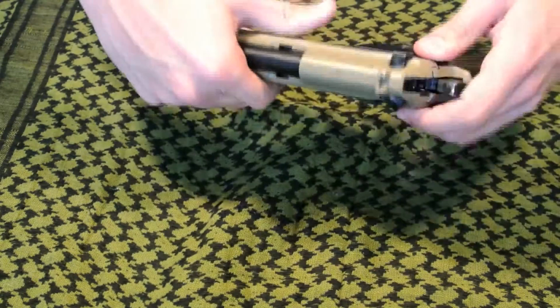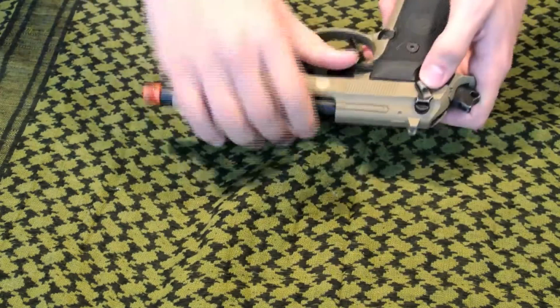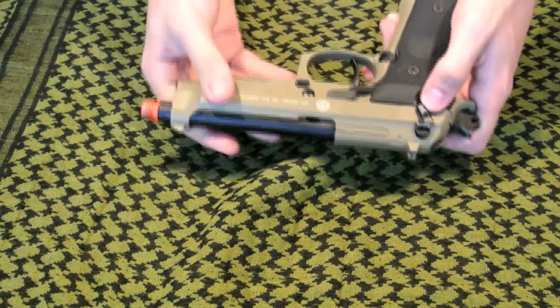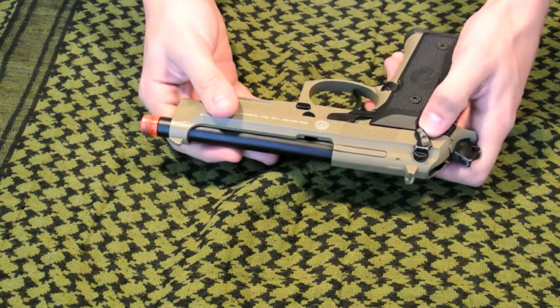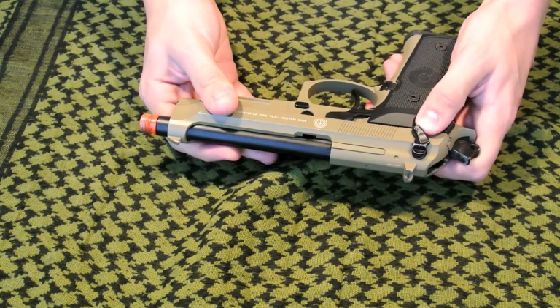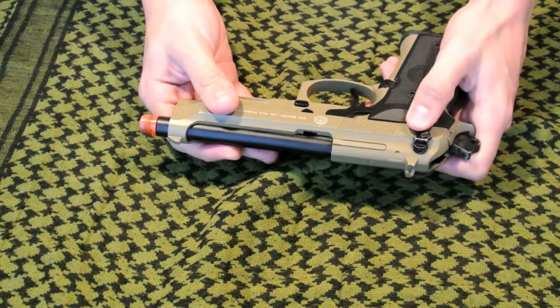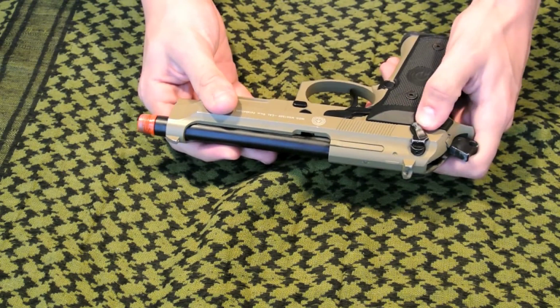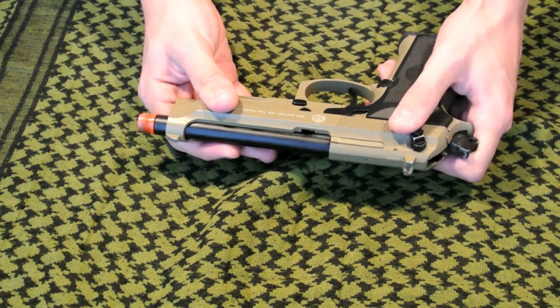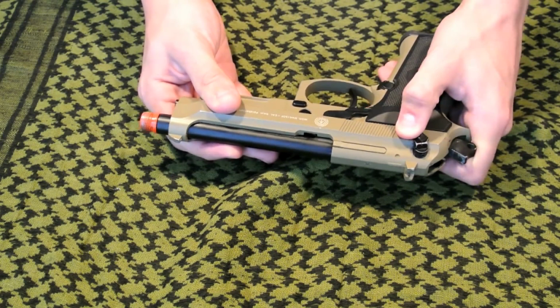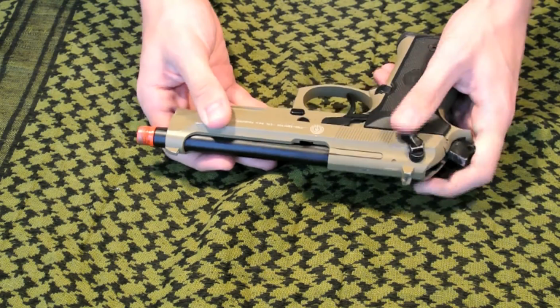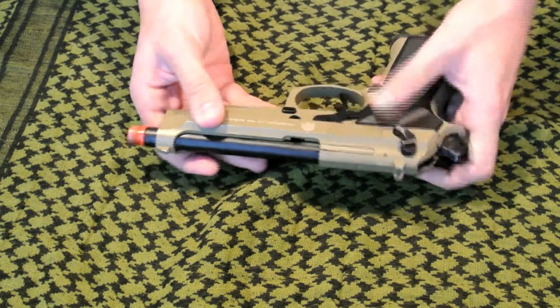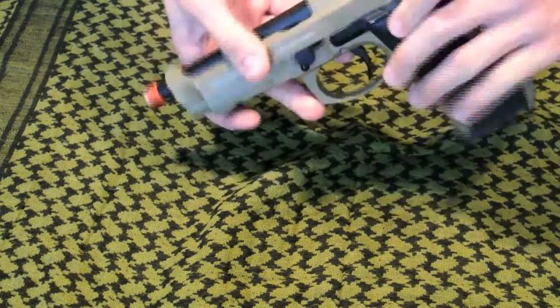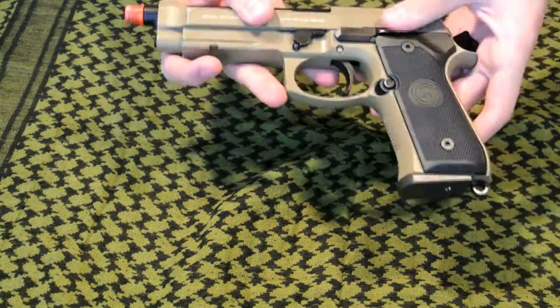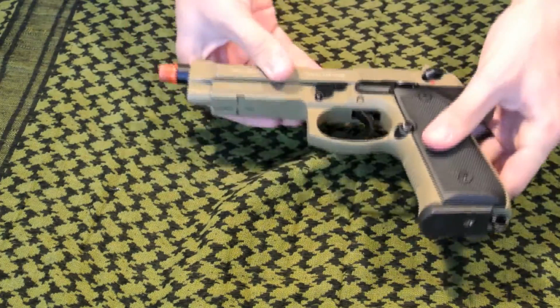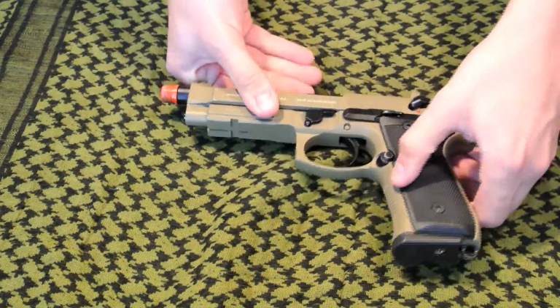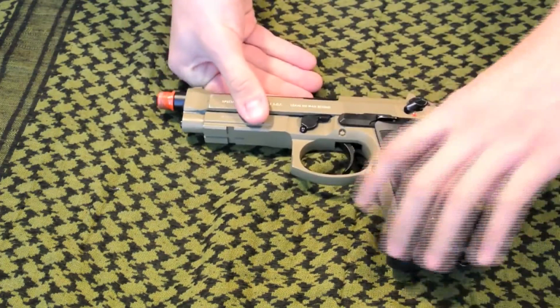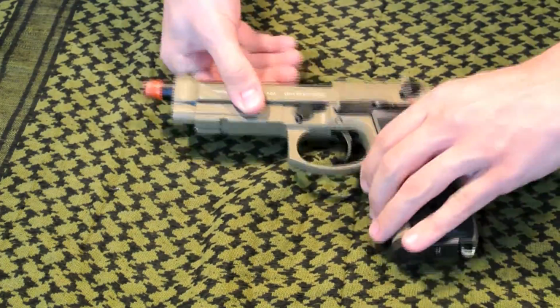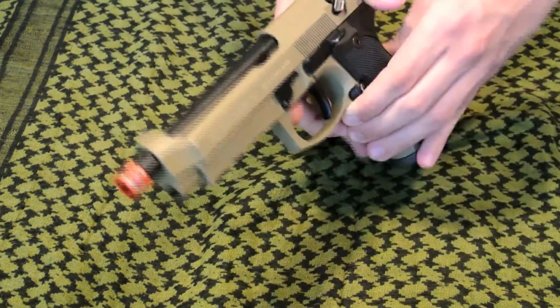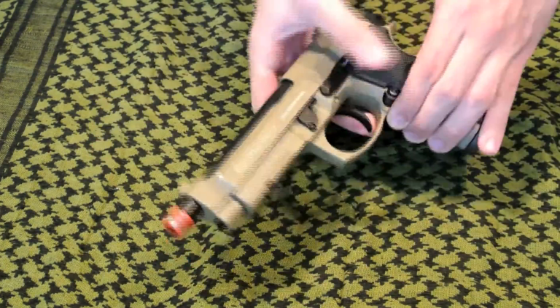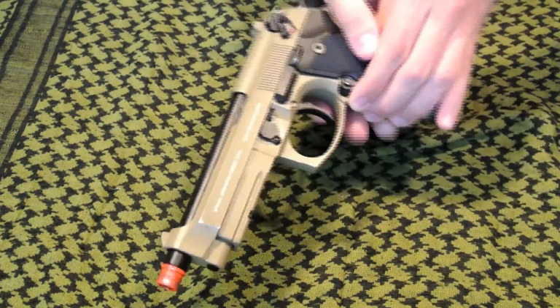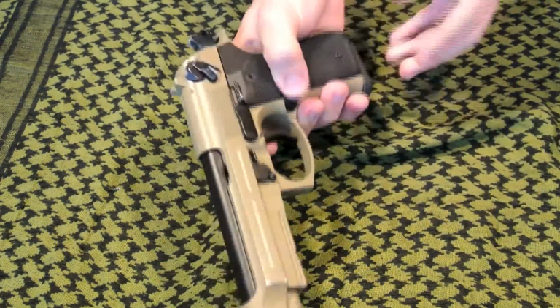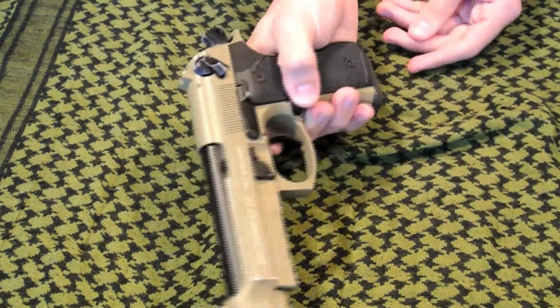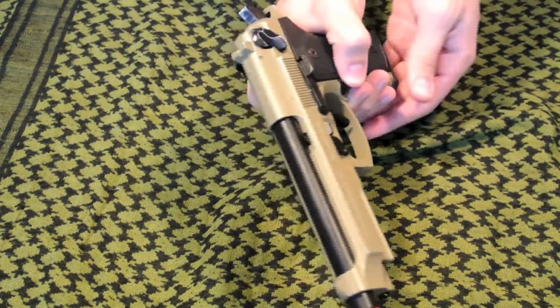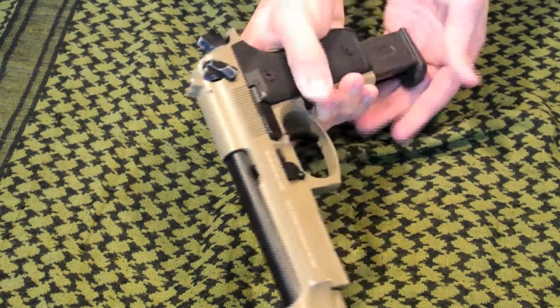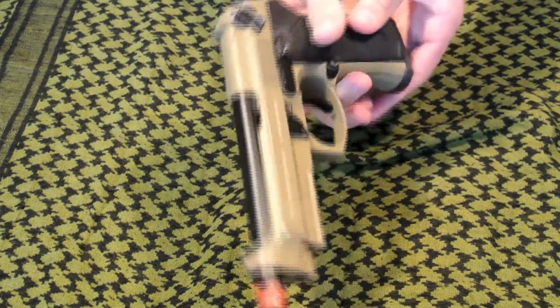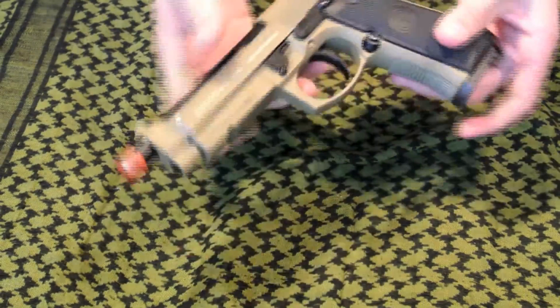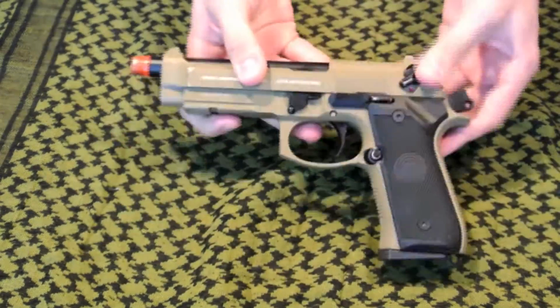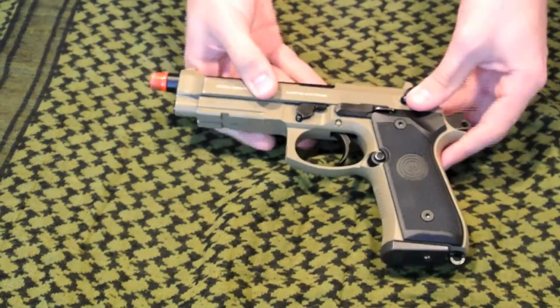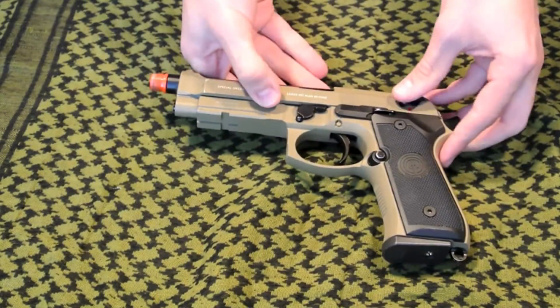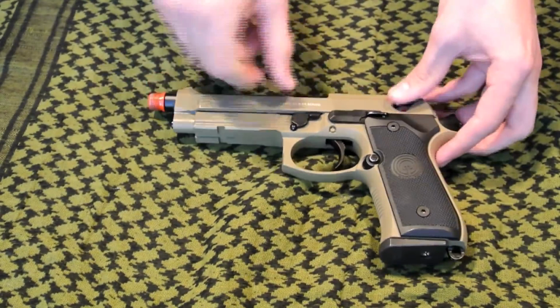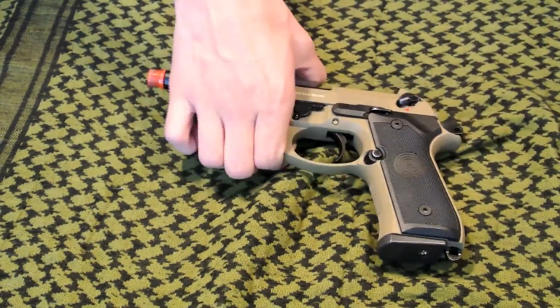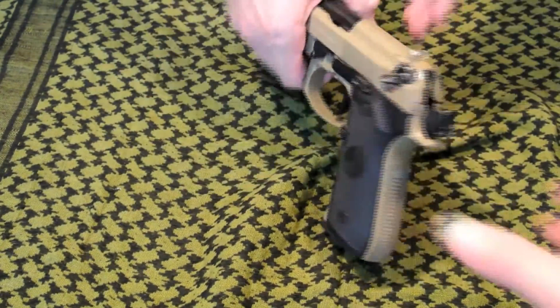One thing I did forget to mention are the ambidextrous safeties. And also this gun does feature a right-handed mag release, like on all M9s, plus very visible iron sights.